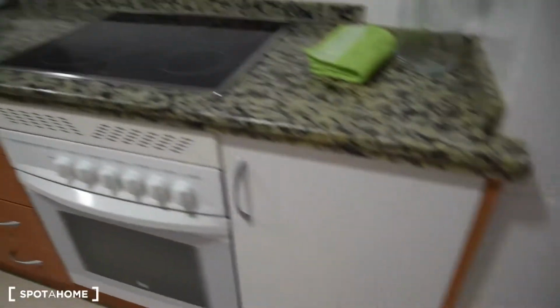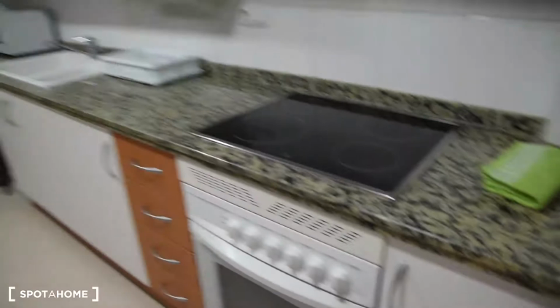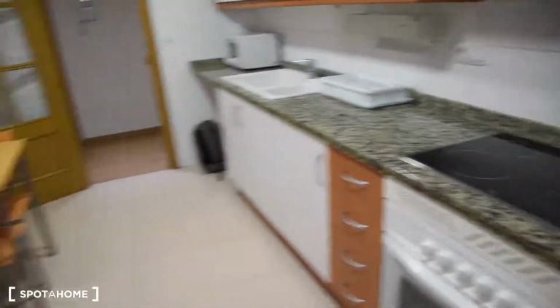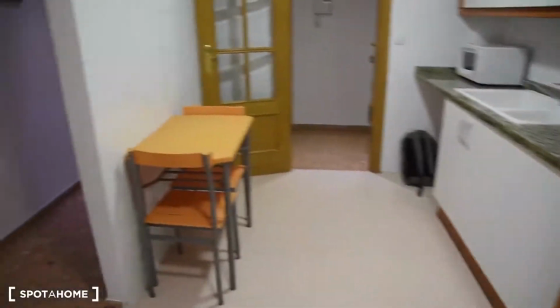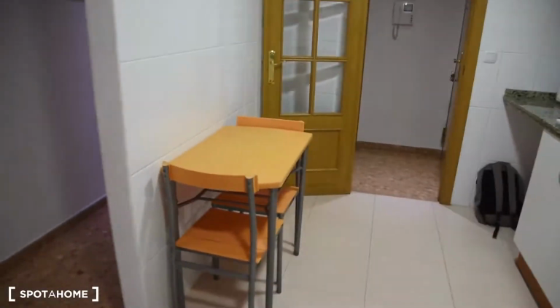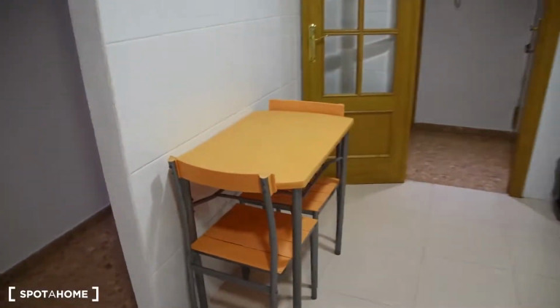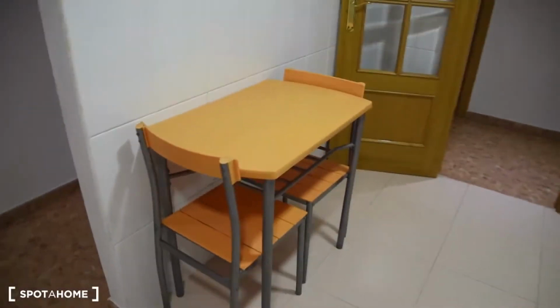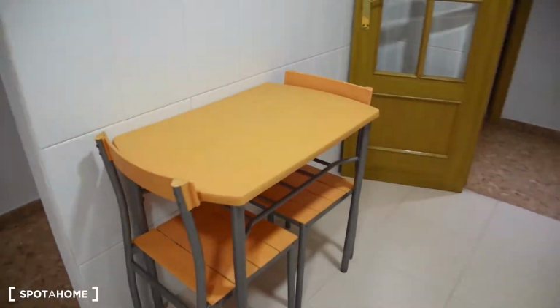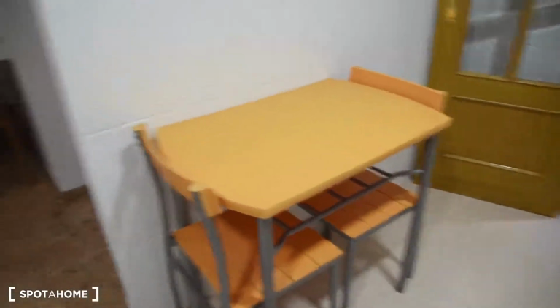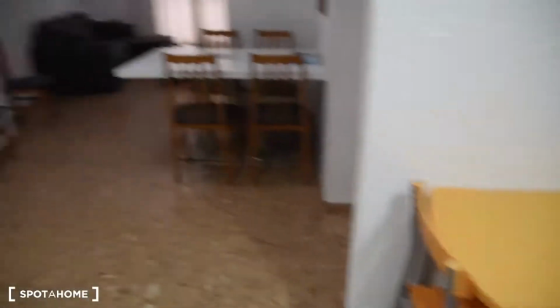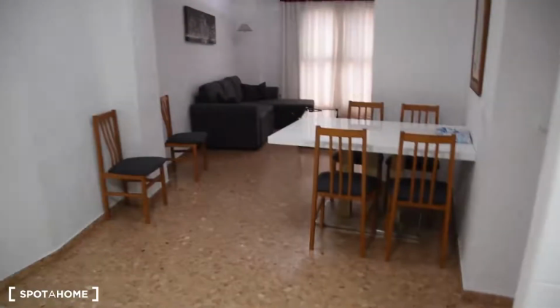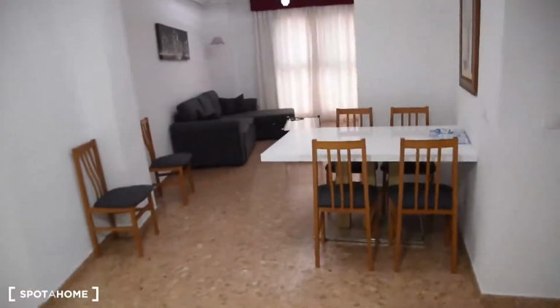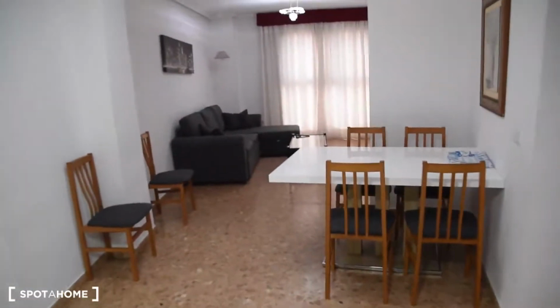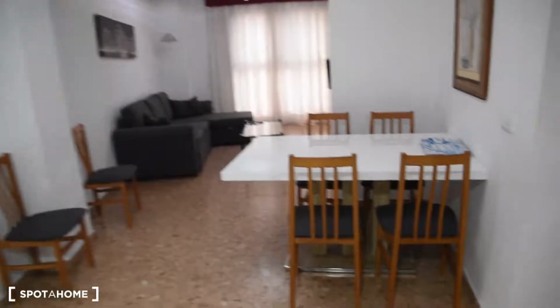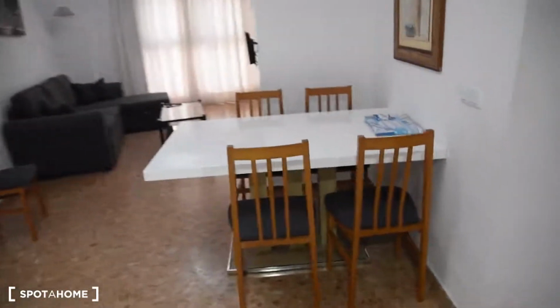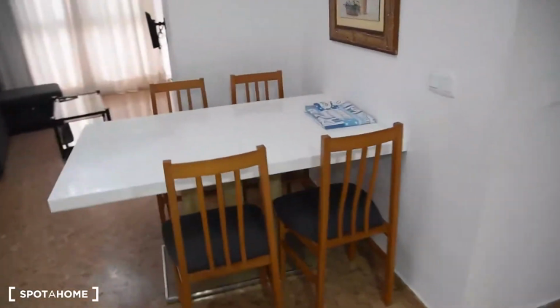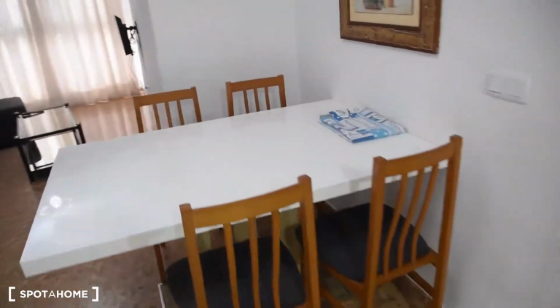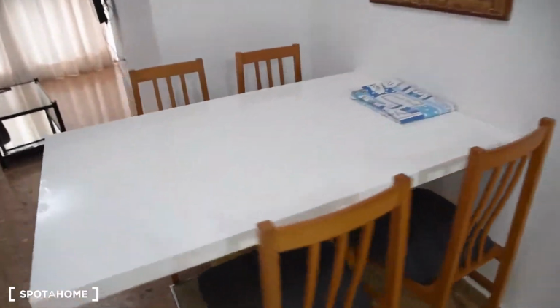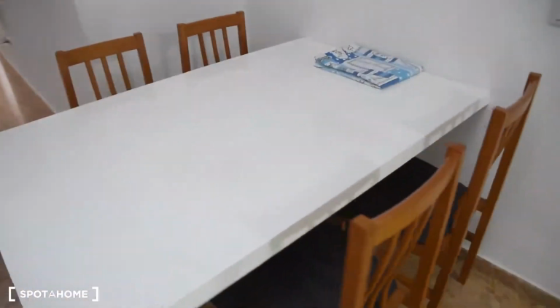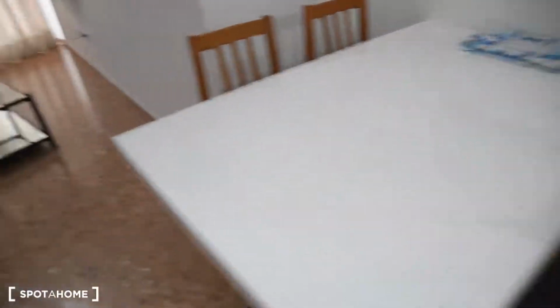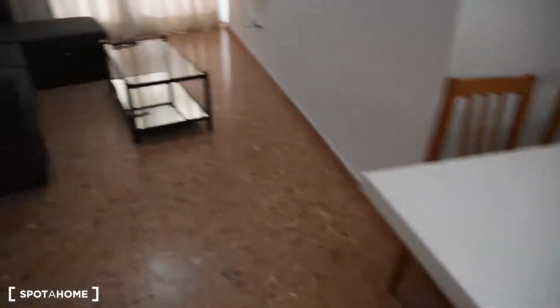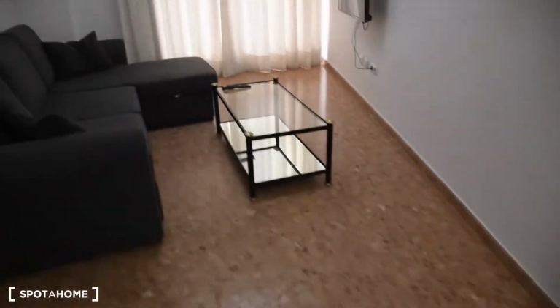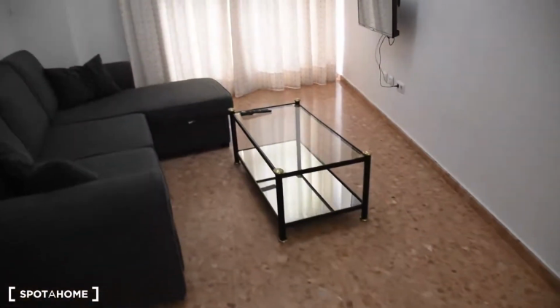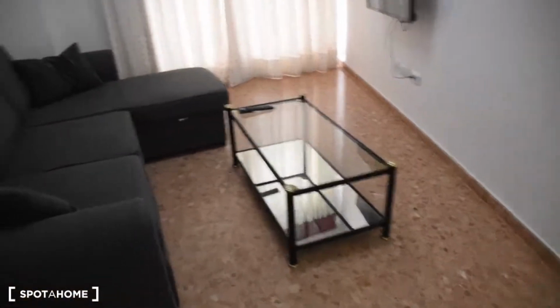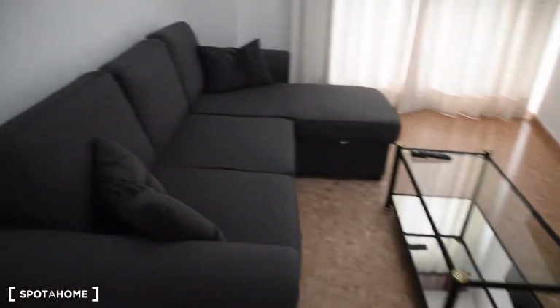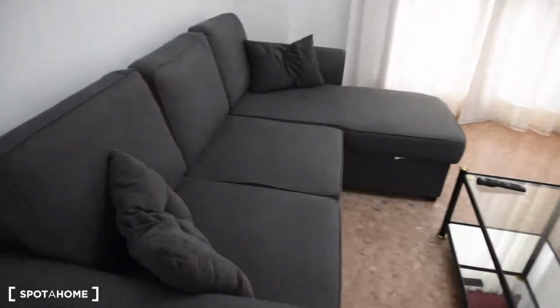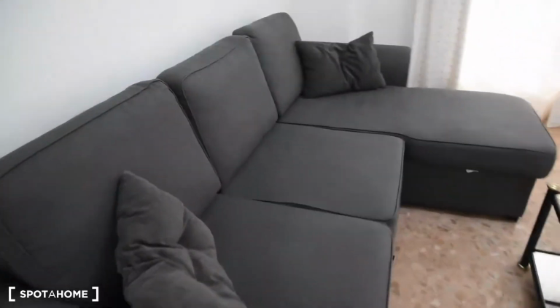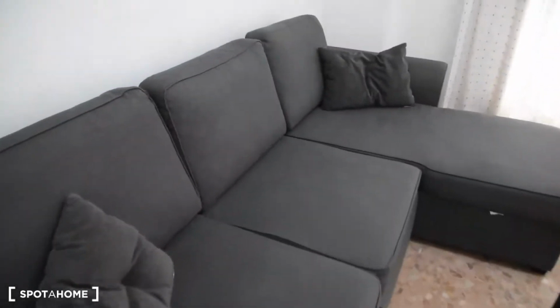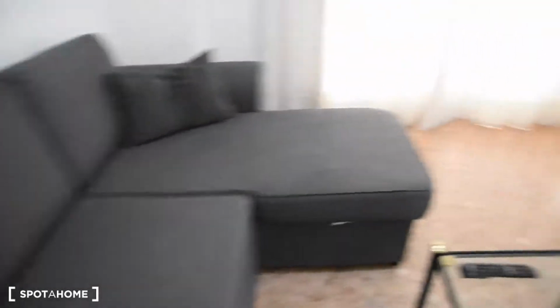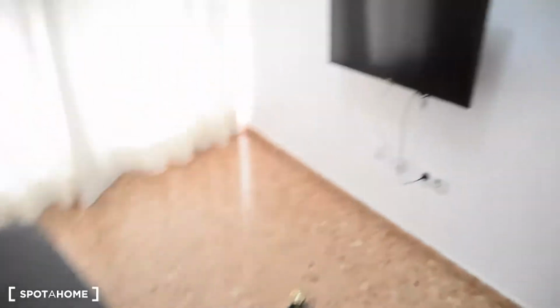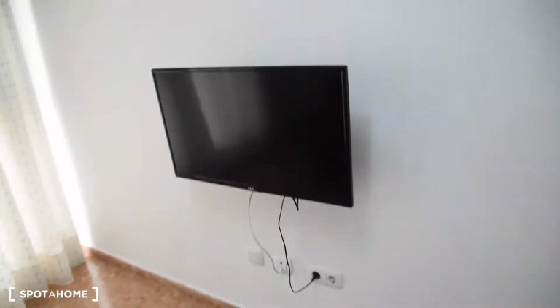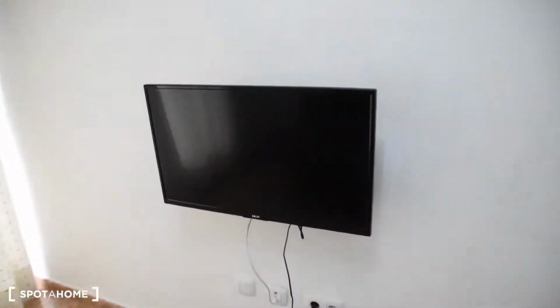Let's look at the kitchen area. There is also a small table with two chairs right here. Moving on, we've got the living room. We've got a bigger table with four chairs and a coffee table.